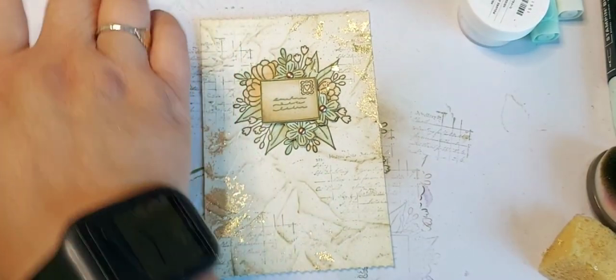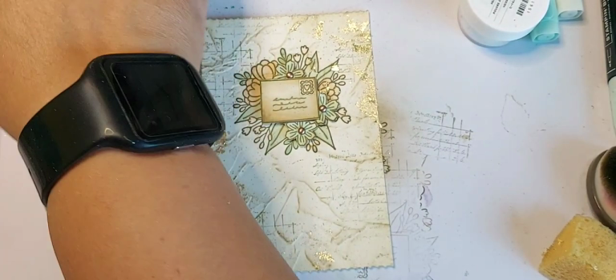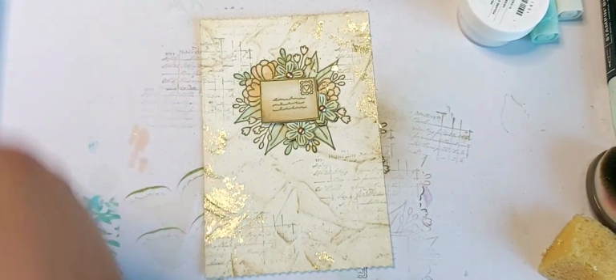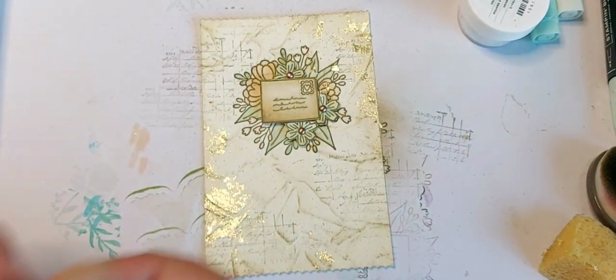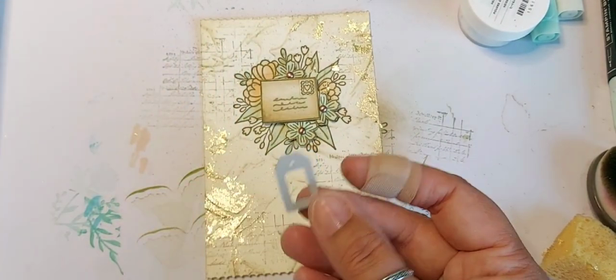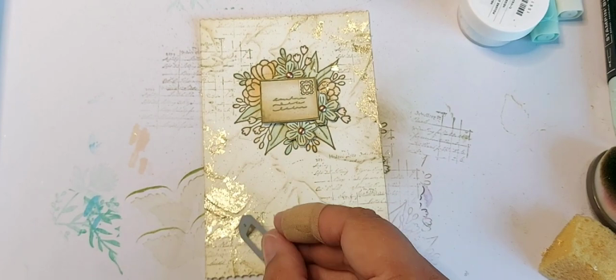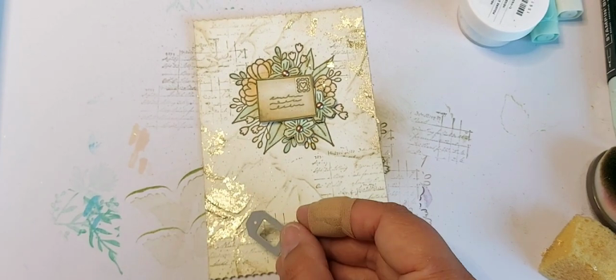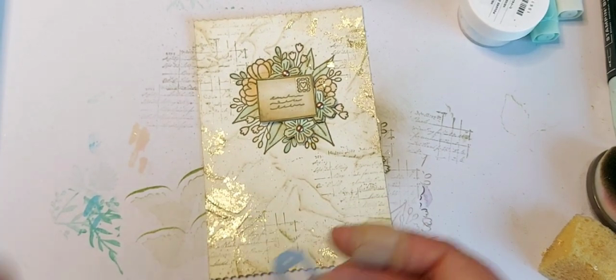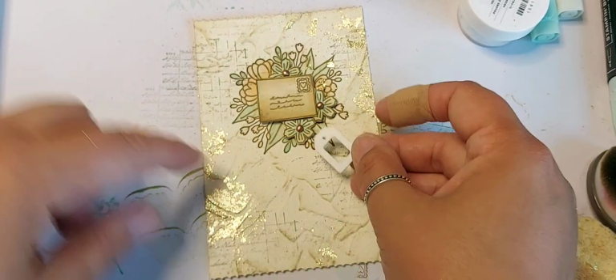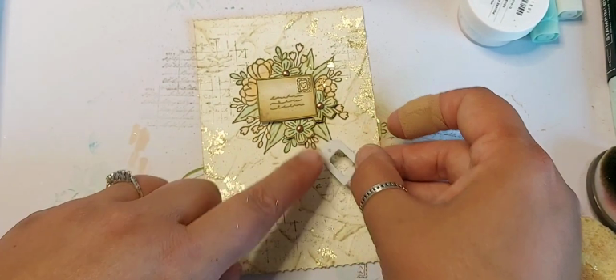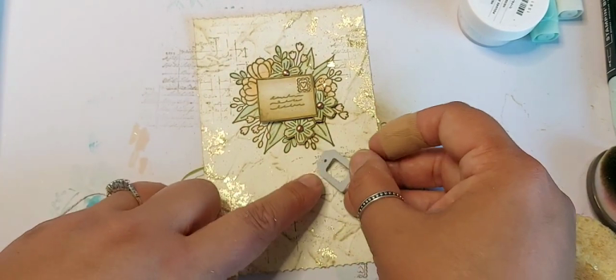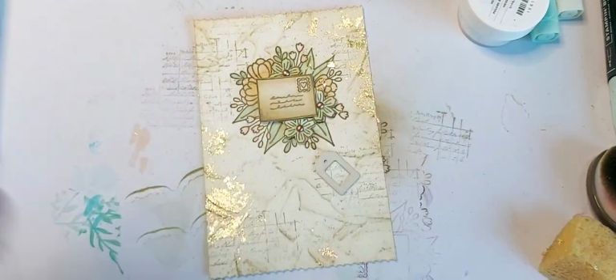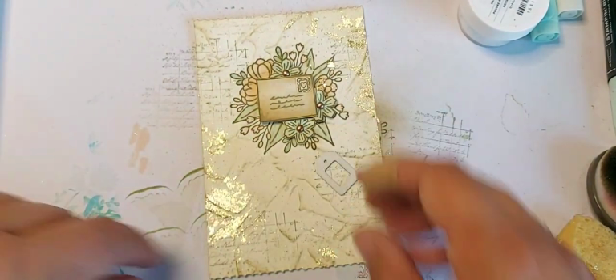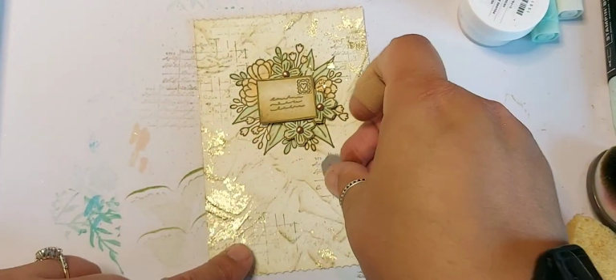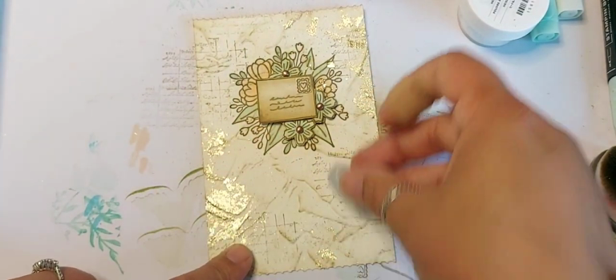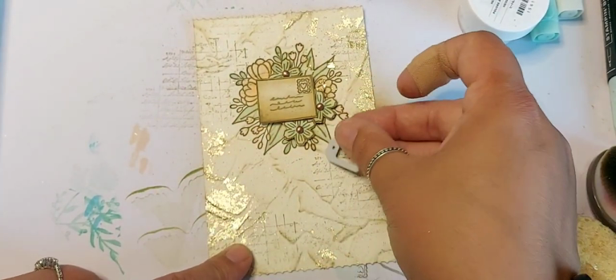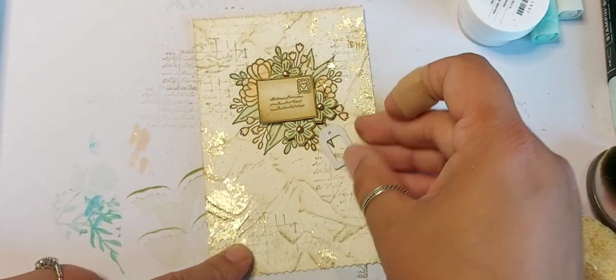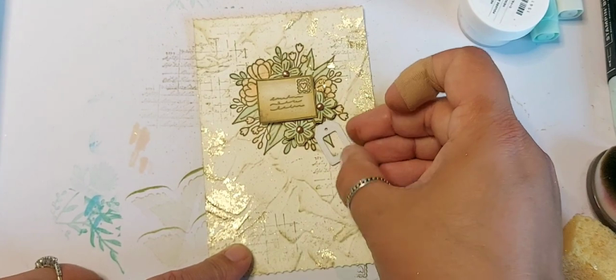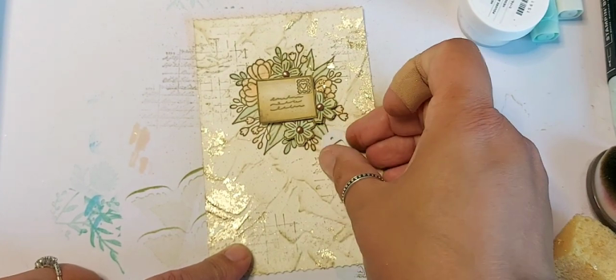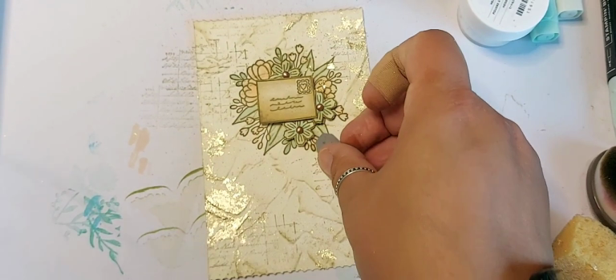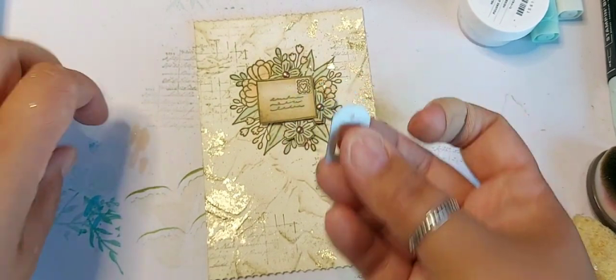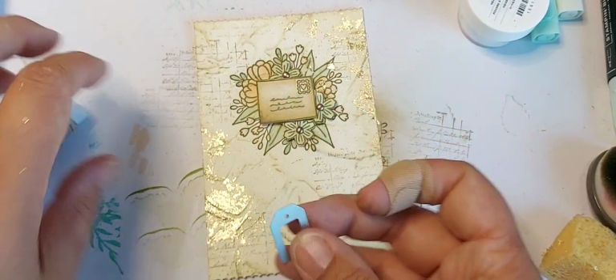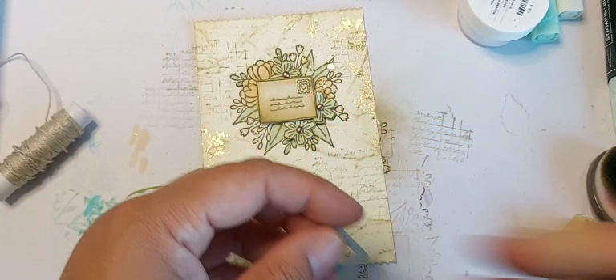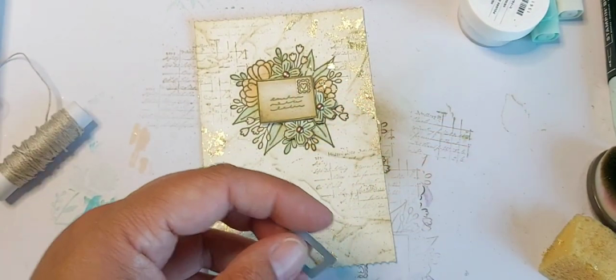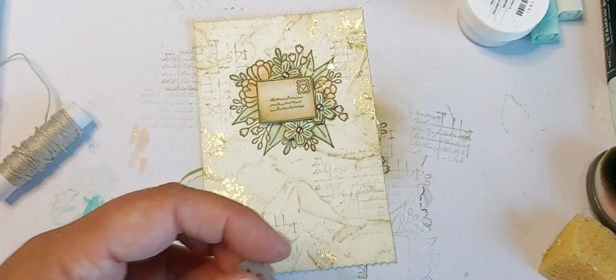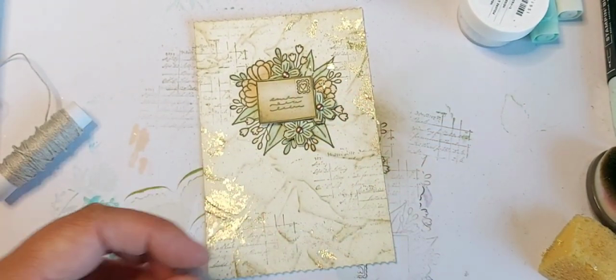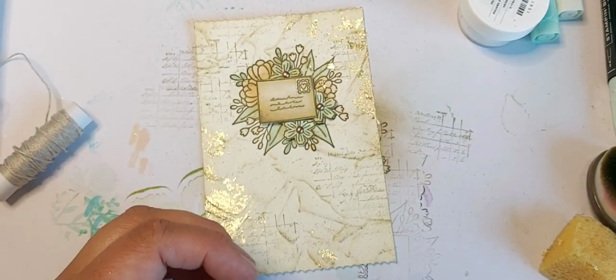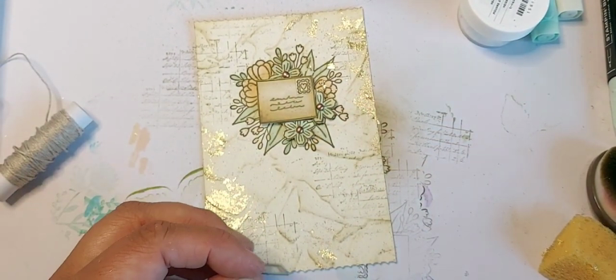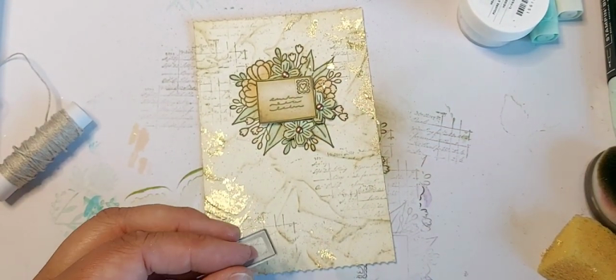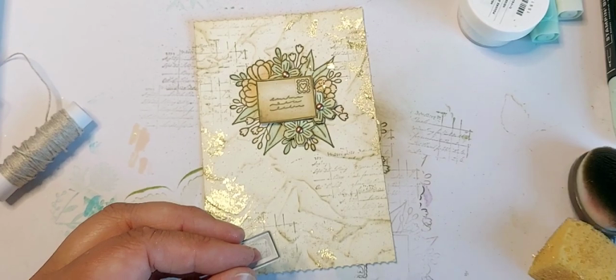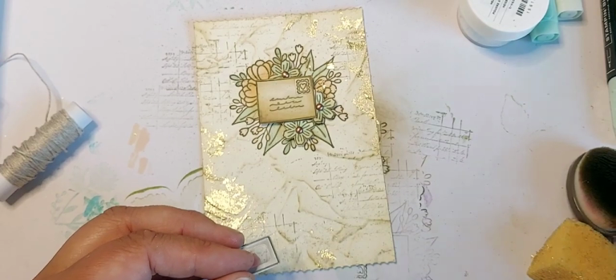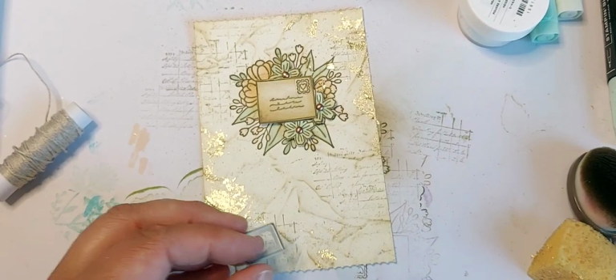The other thing I thought about is adding a little tag. I was going to add it down here but actually it might look quite sweet up here, so I'm just going to run that through the machine with some Very Vanilla cardstock.